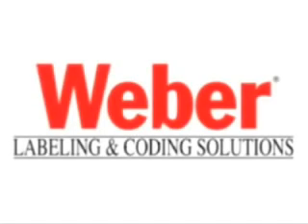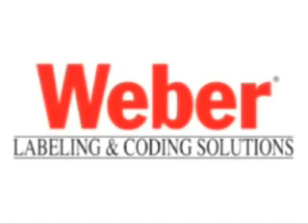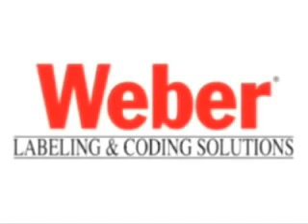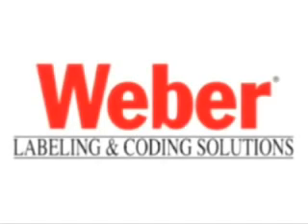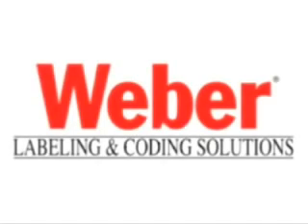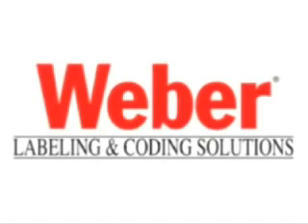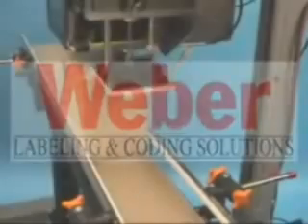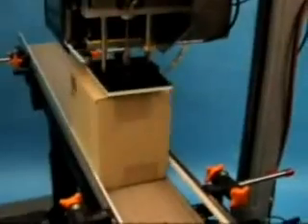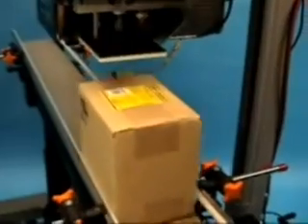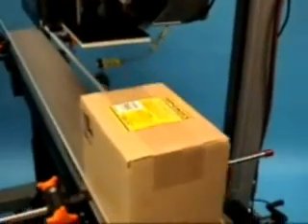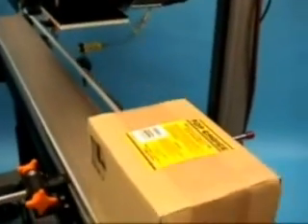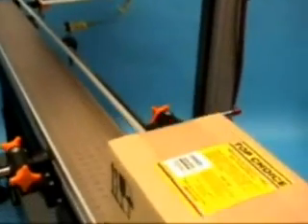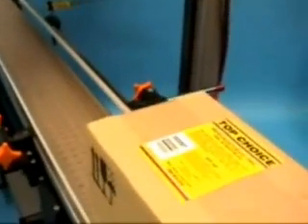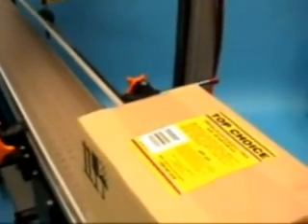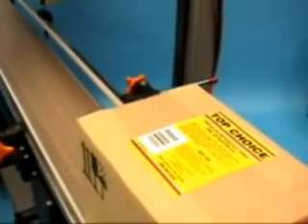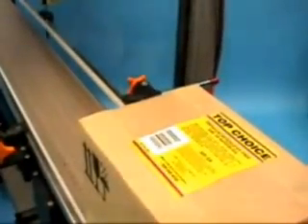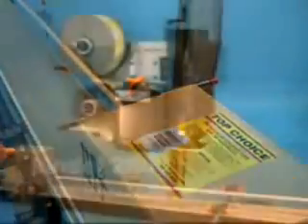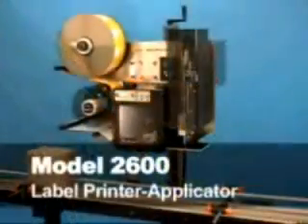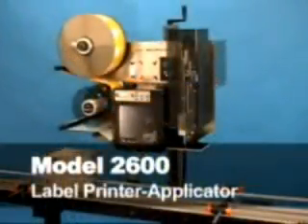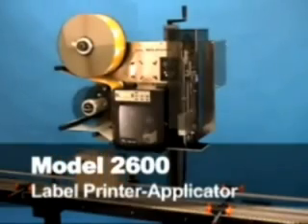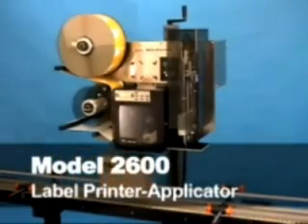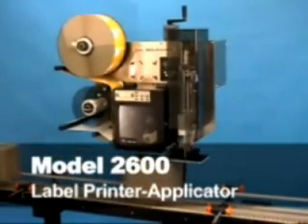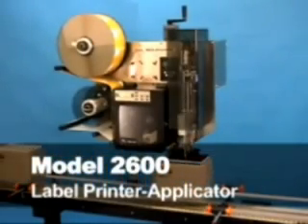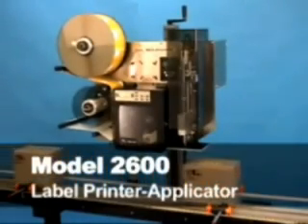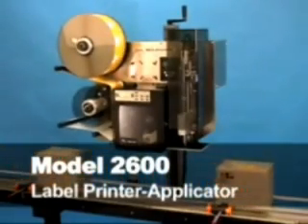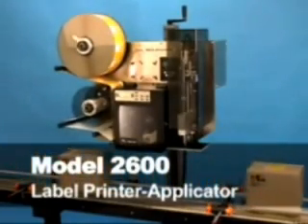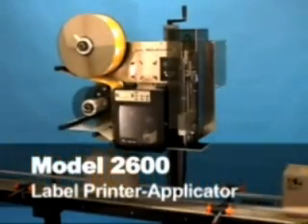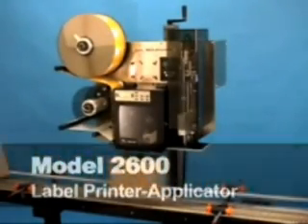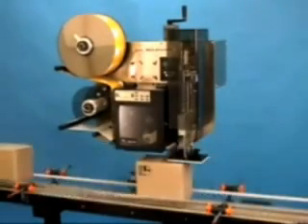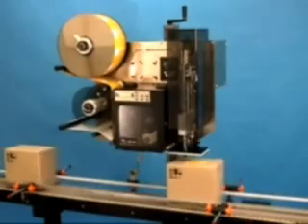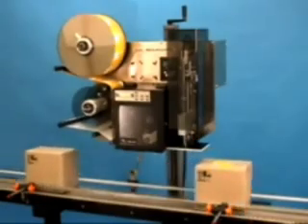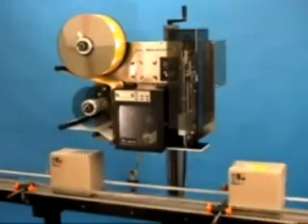Weber Marking Systems provides labeling solutions that address numerous applications. For online label printing and application, the Model 2600 is a lightweight unit that merges true economy with the functions often associated with heavier-duty equipment.